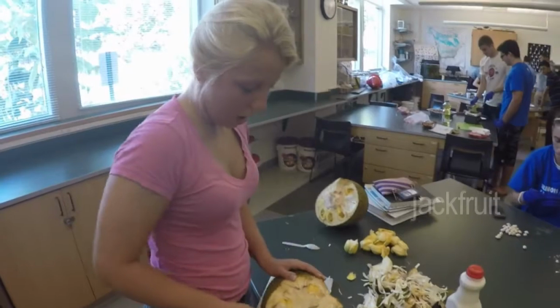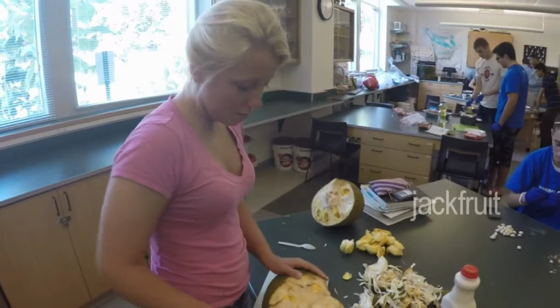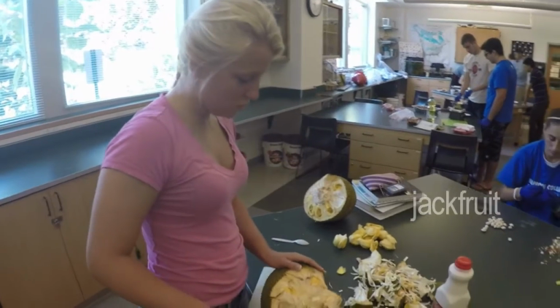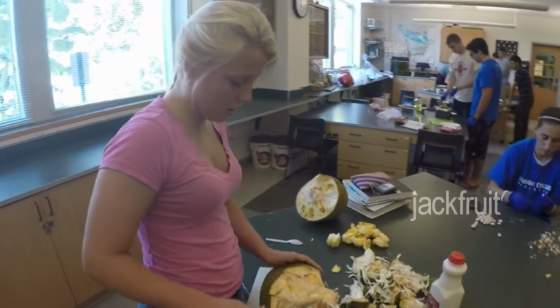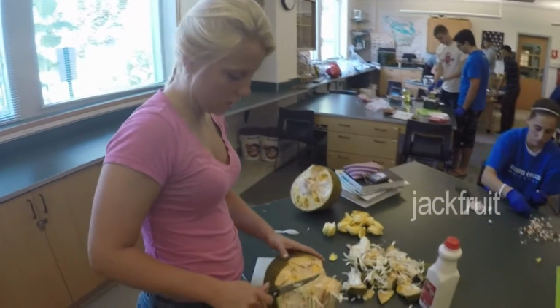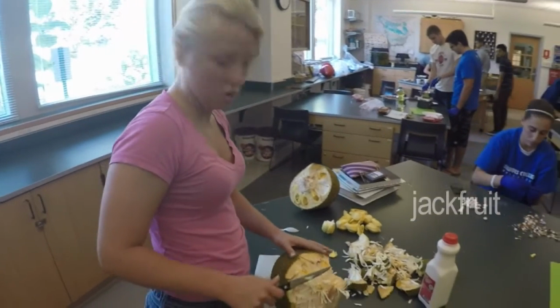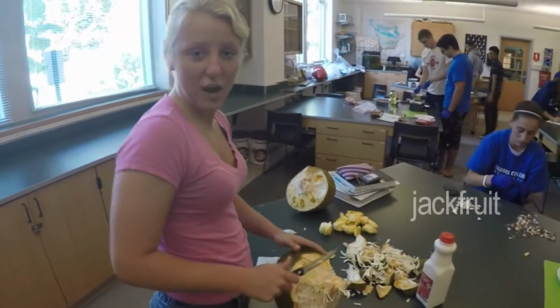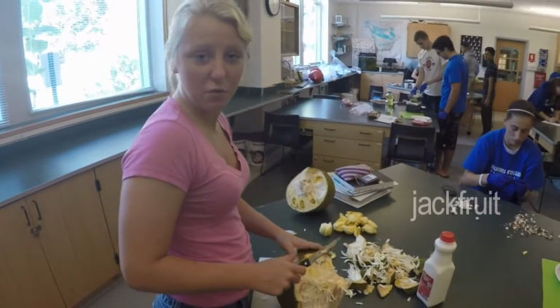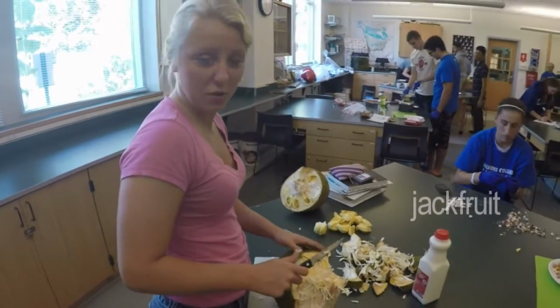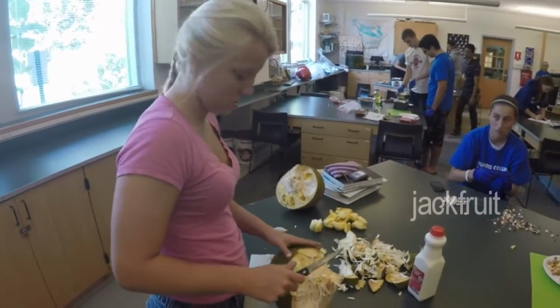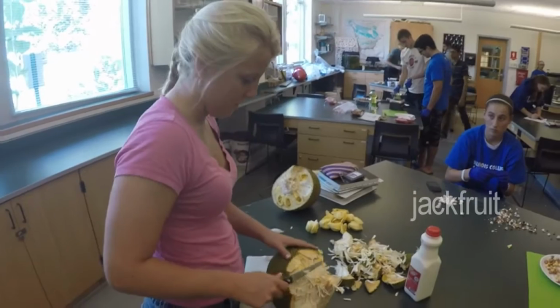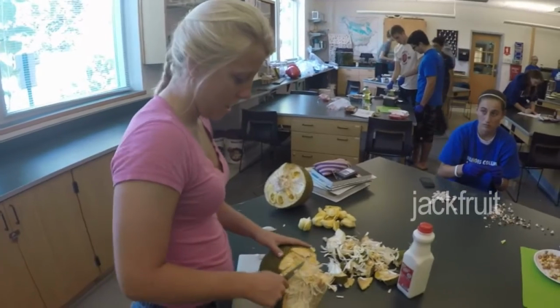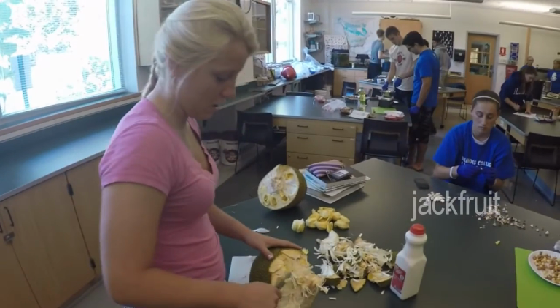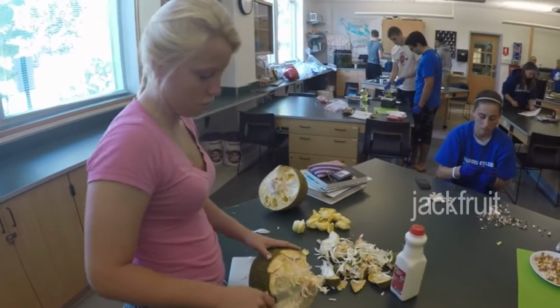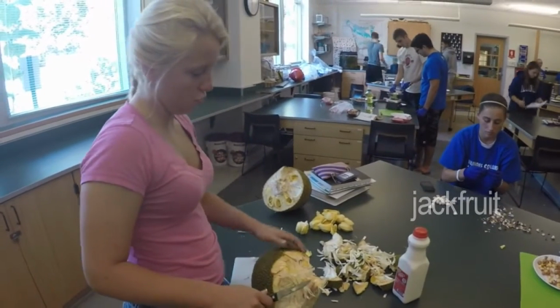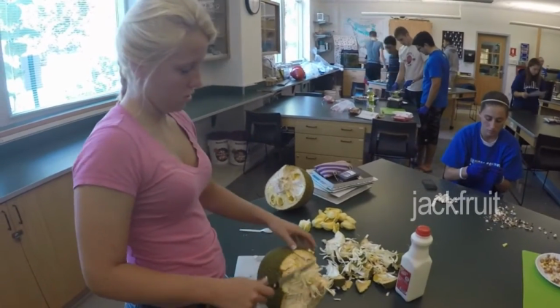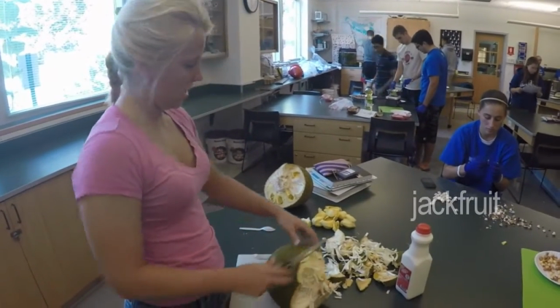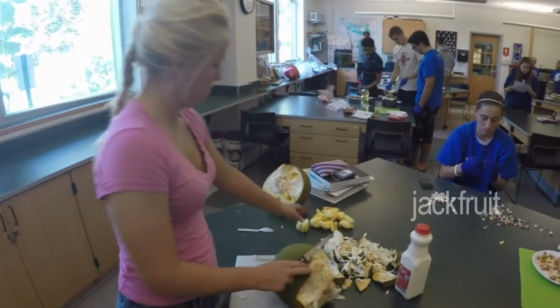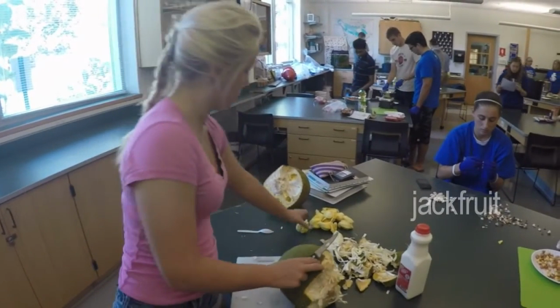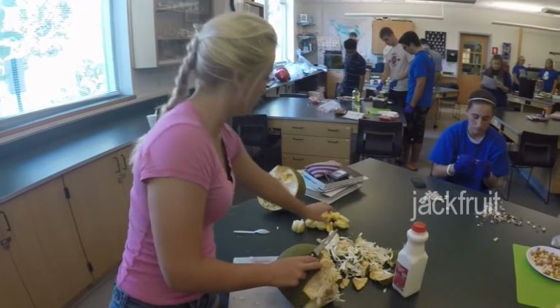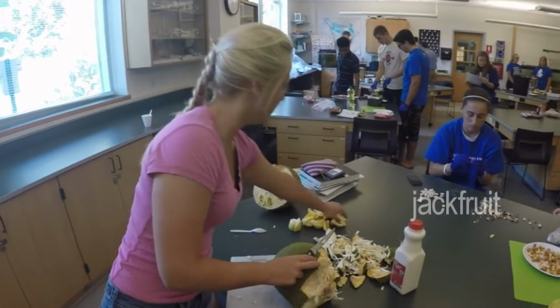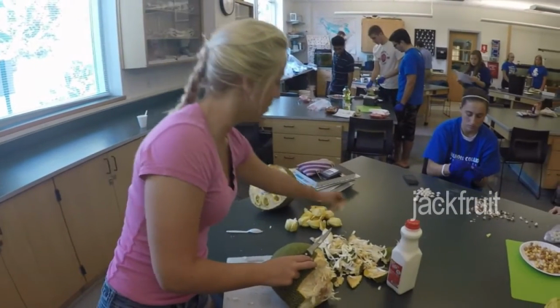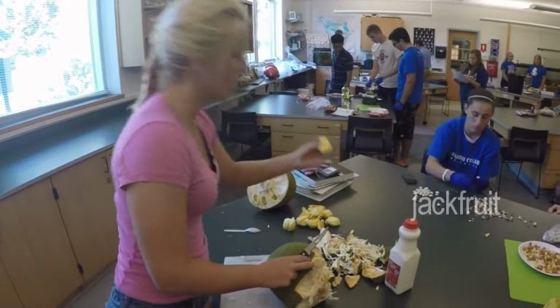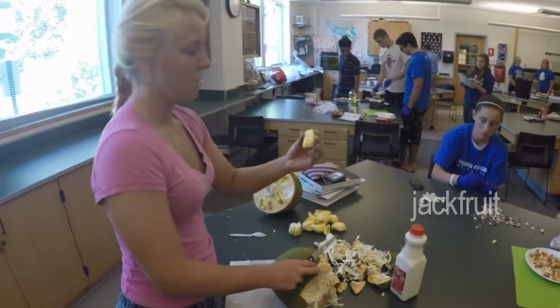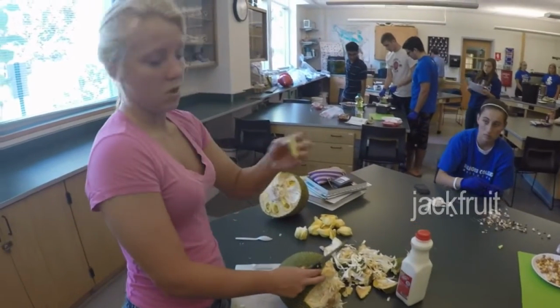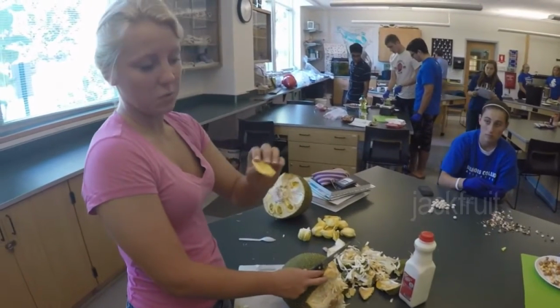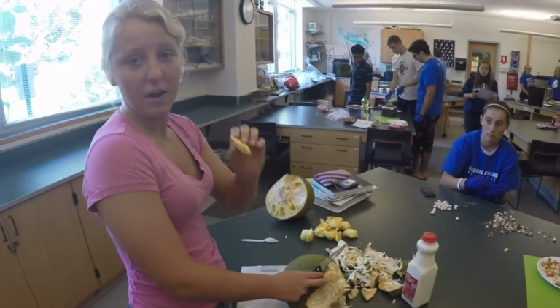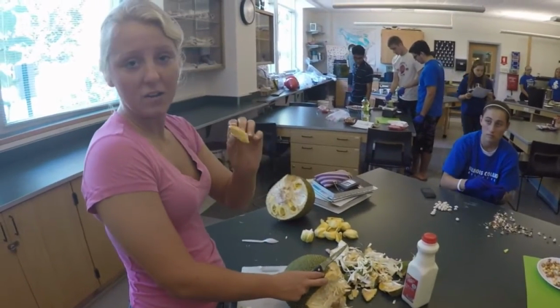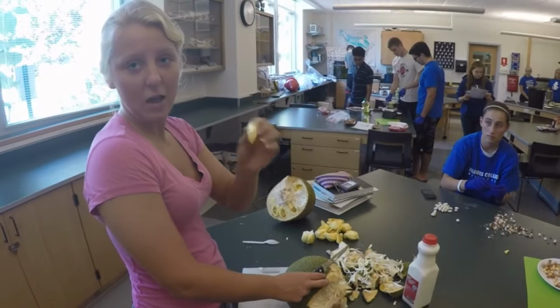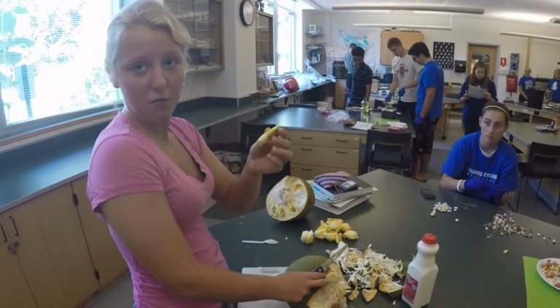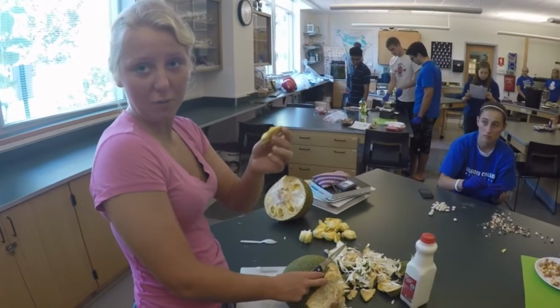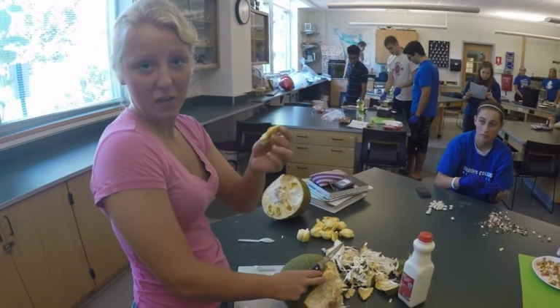I'm going to make these — they're called jackfruit fritters. You take jackfruit, mix it with bananas, and fry them together.